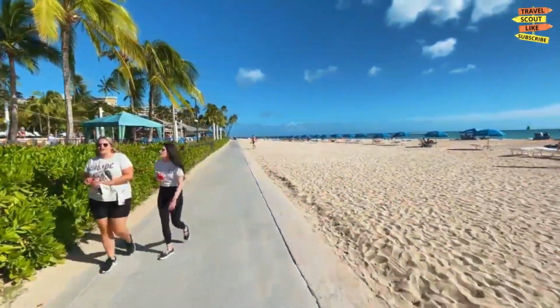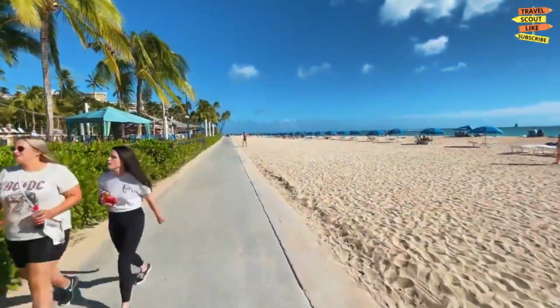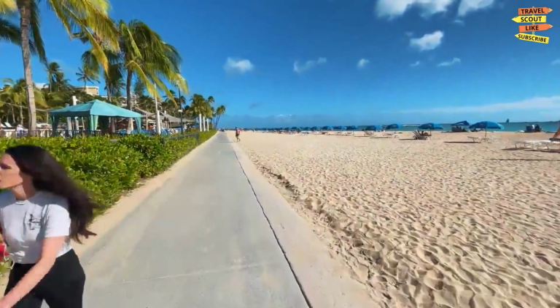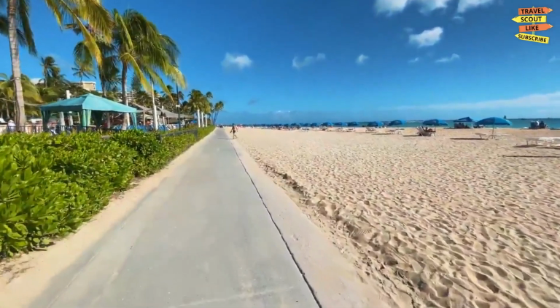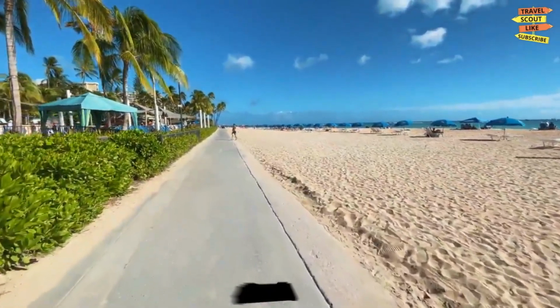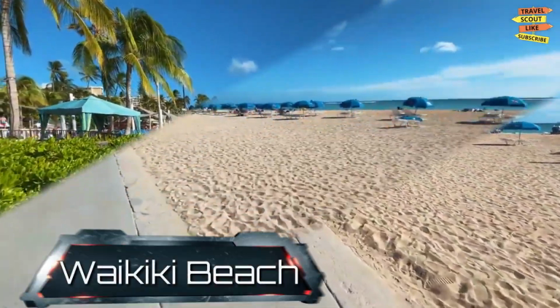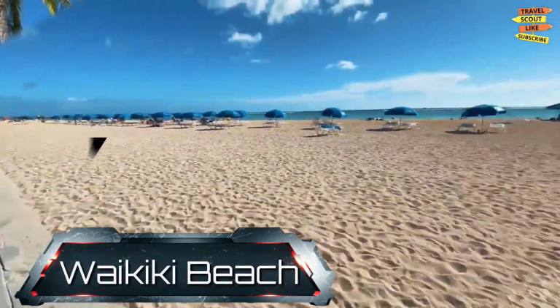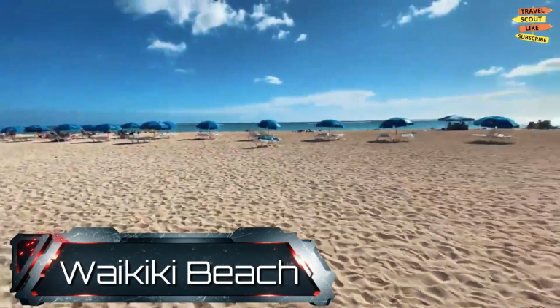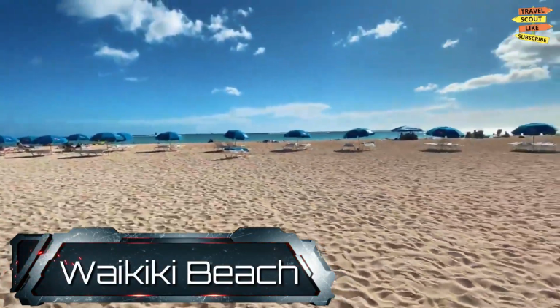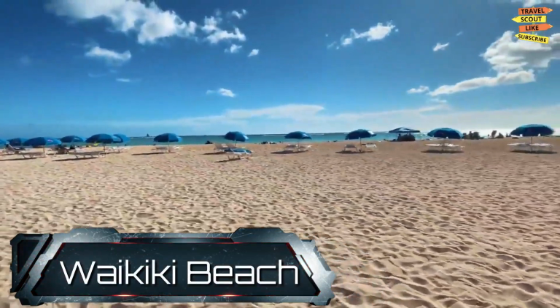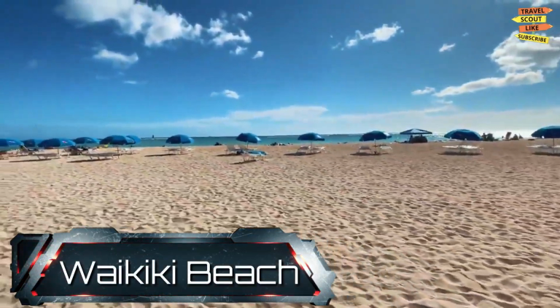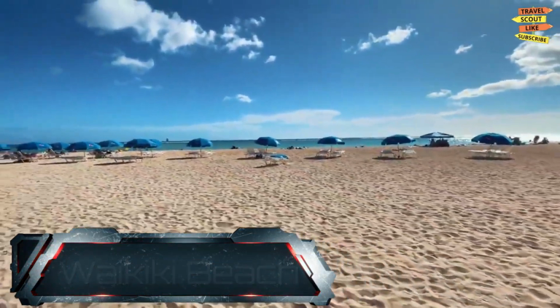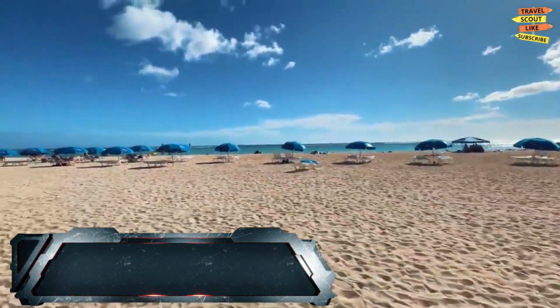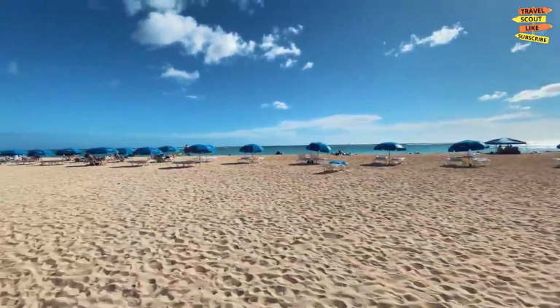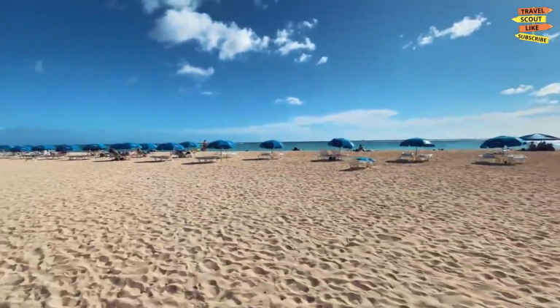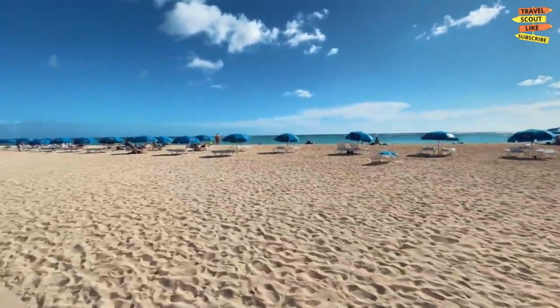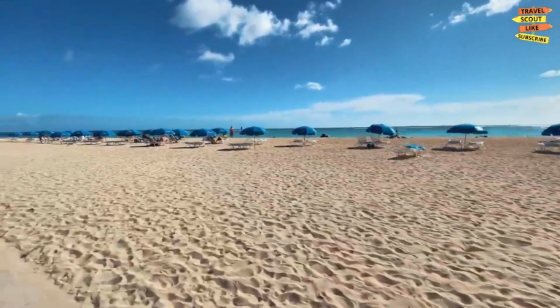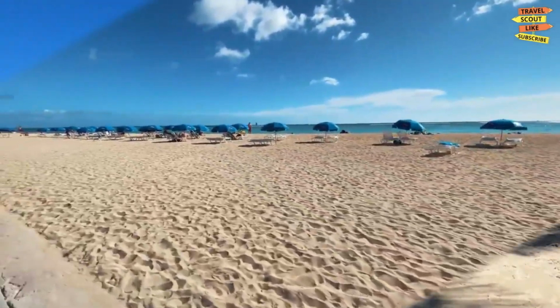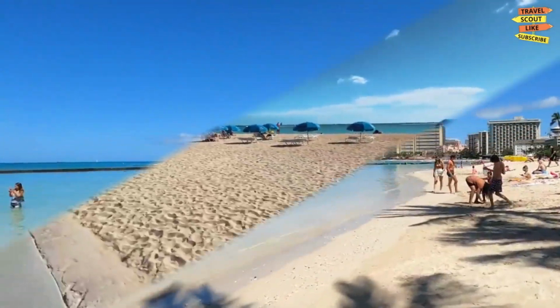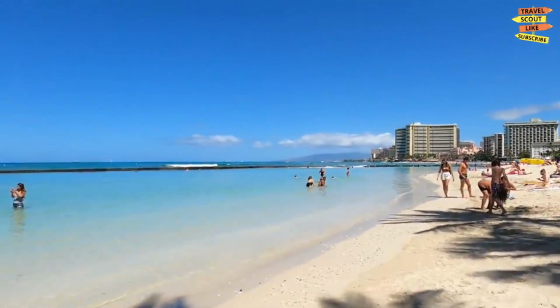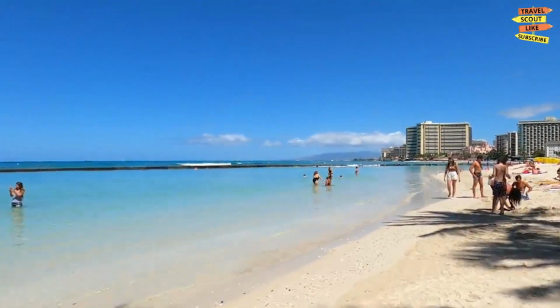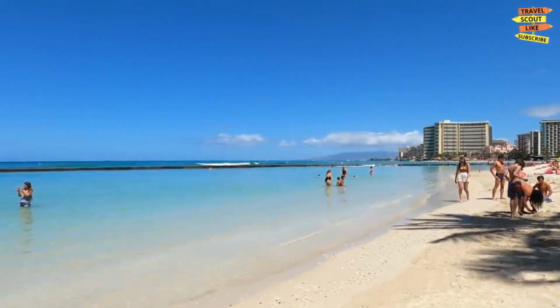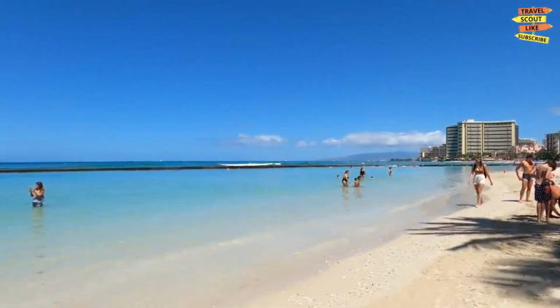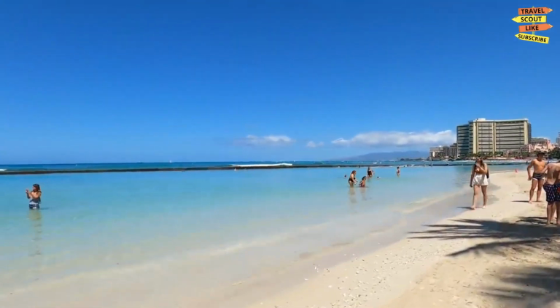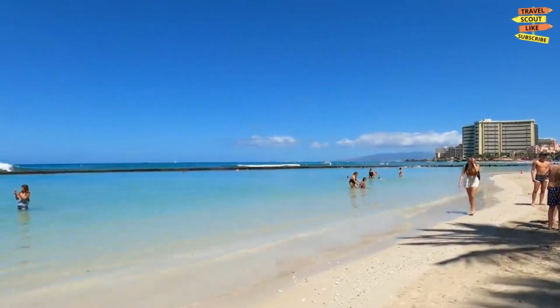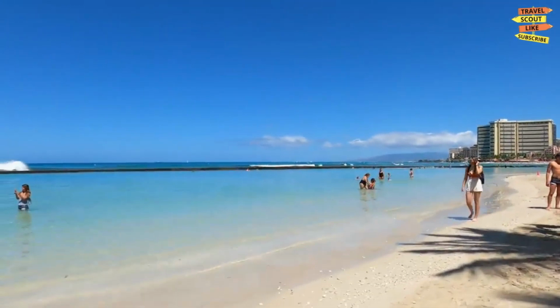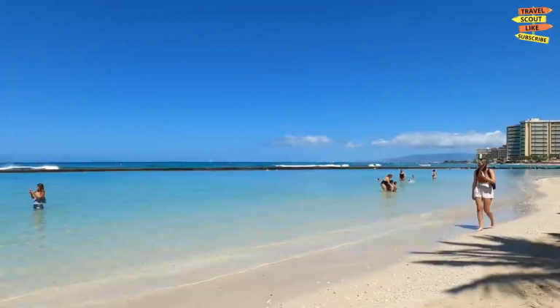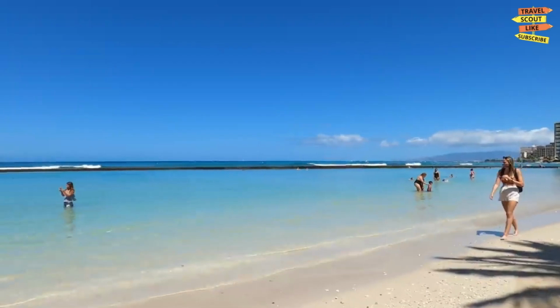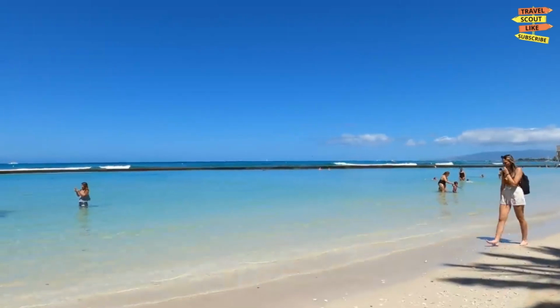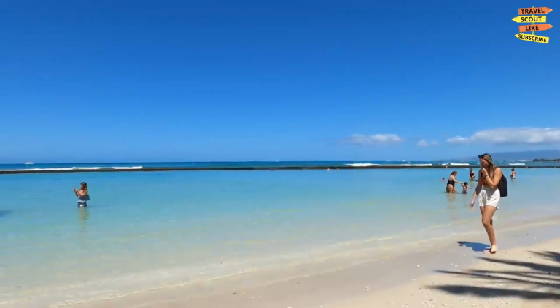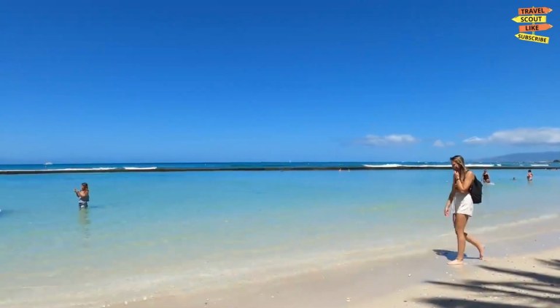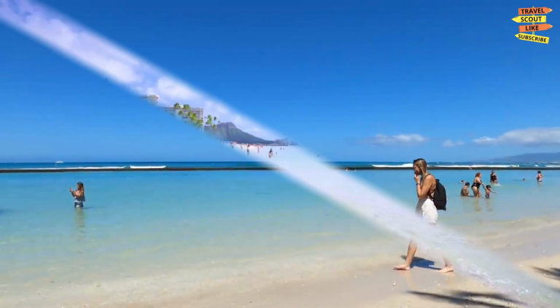First up on our list is Waikiki Beach. This iconic stretch of sand is a must-visit for any traveler to Oahu. Here, you can catch some waves, soak up the sun, and enjoy the stunning views of Diamond Head.